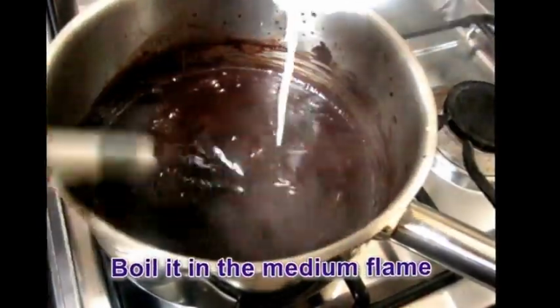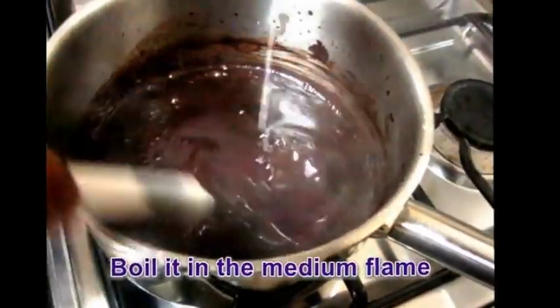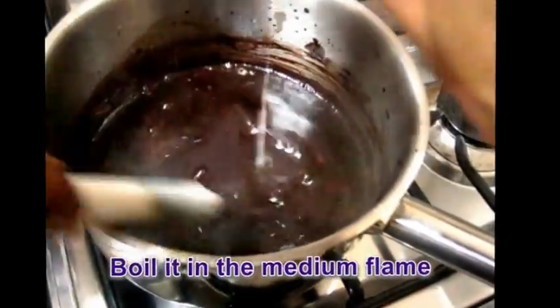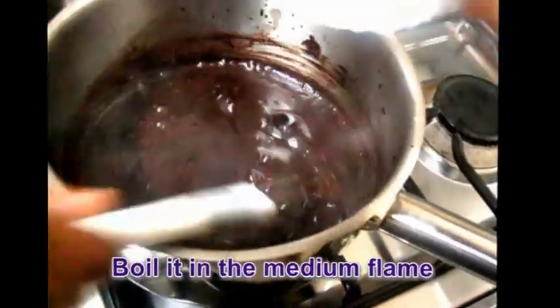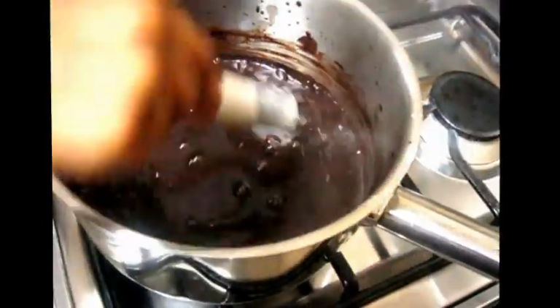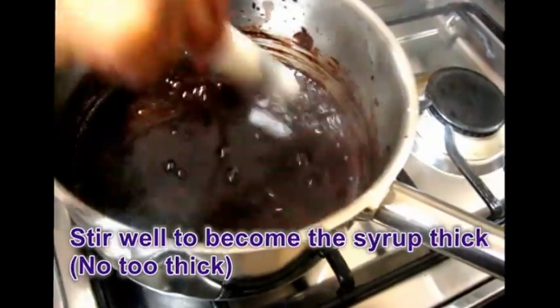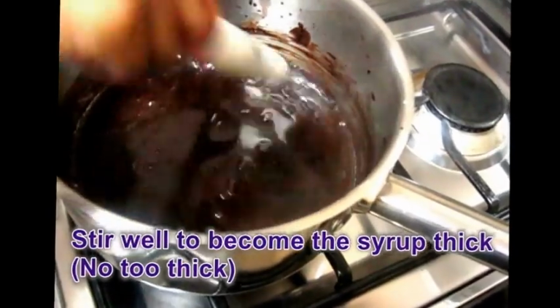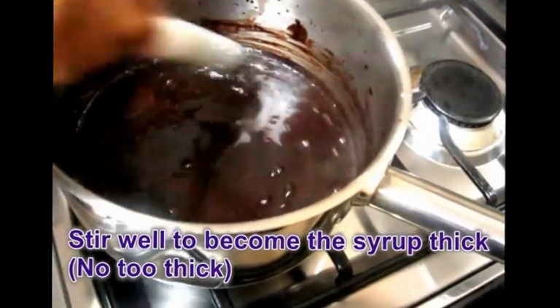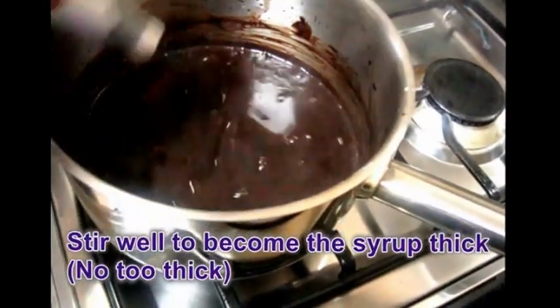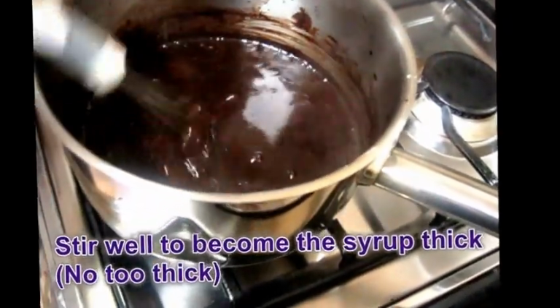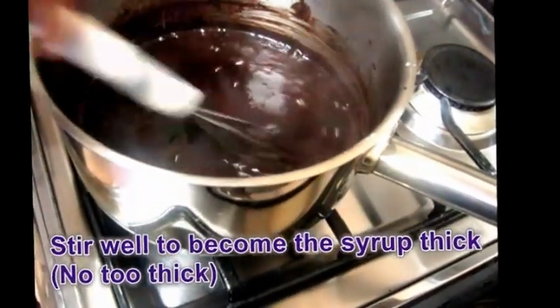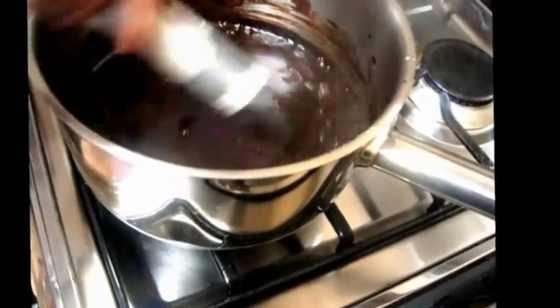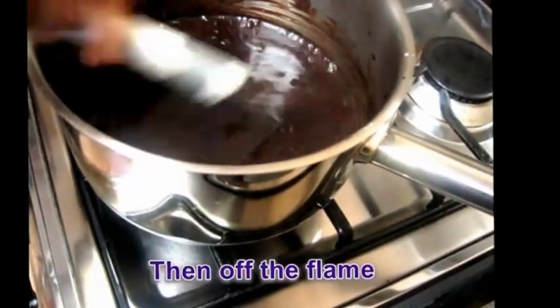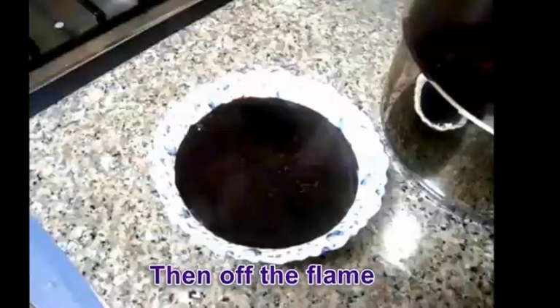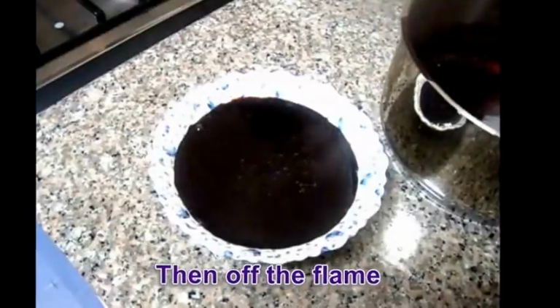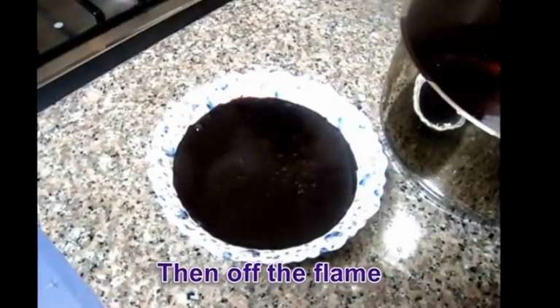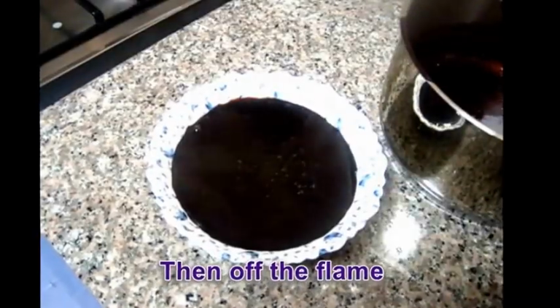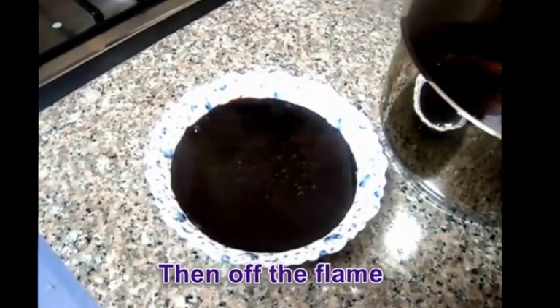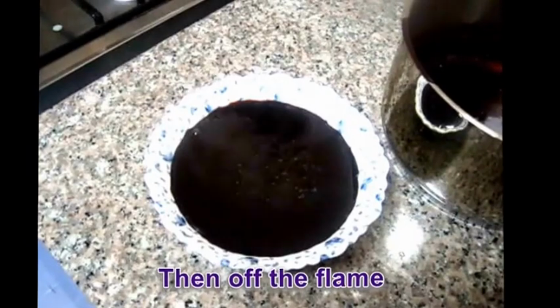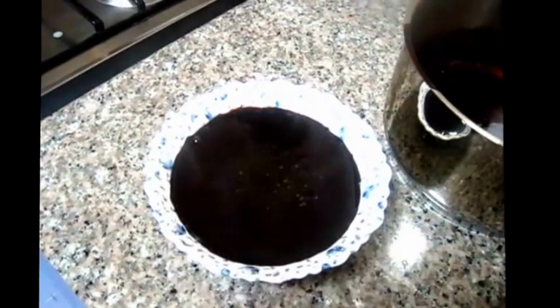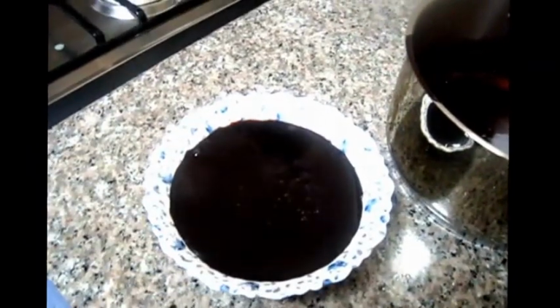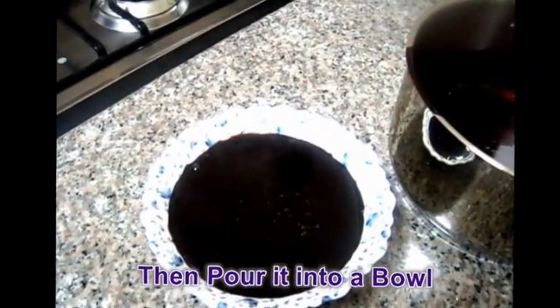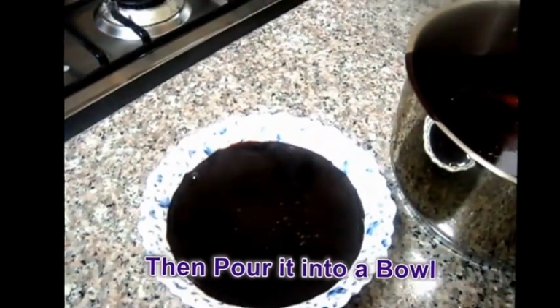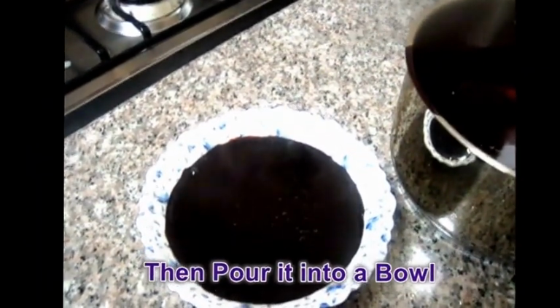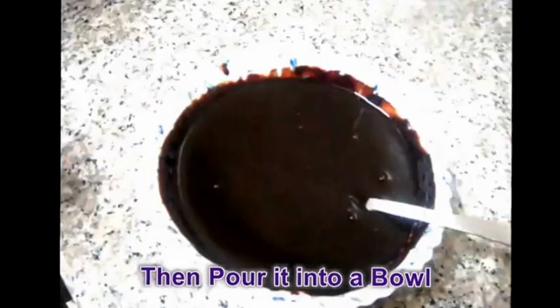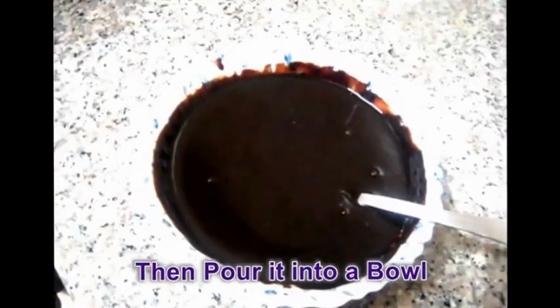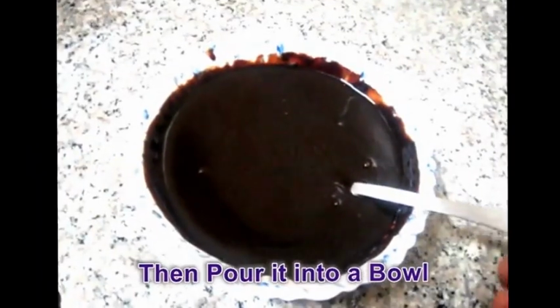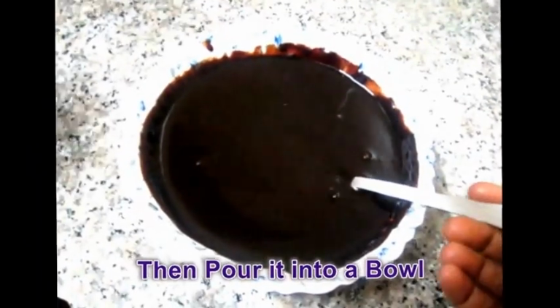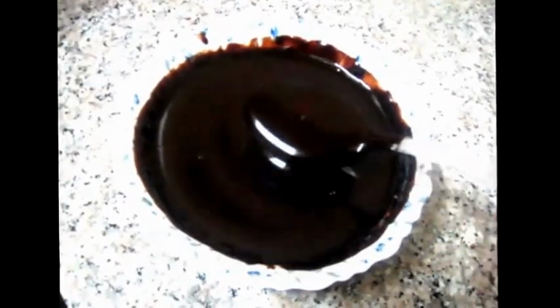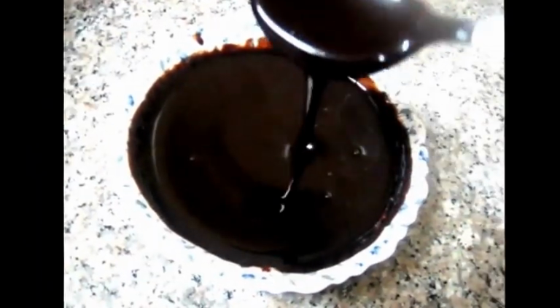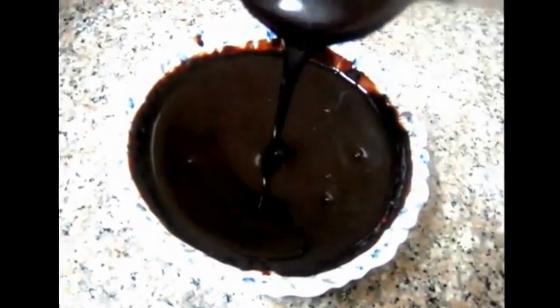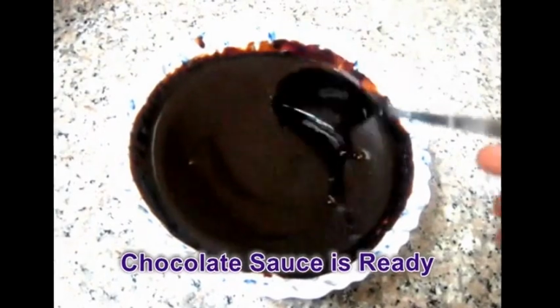Stir it well and boil it on medium flame. When the syrup is thick, turn off the flame and pour it into a bowl.